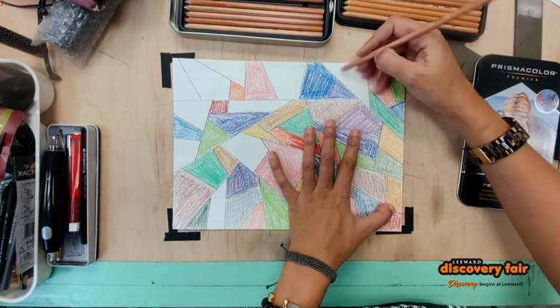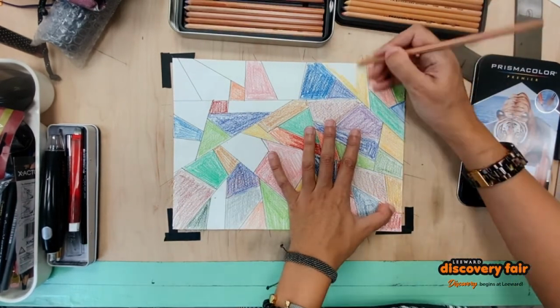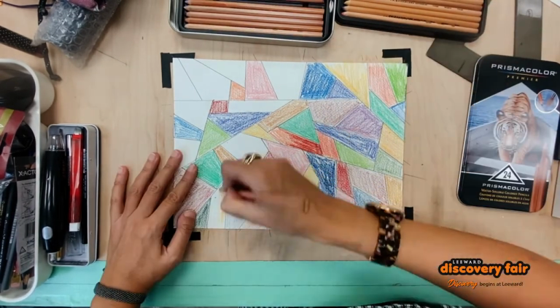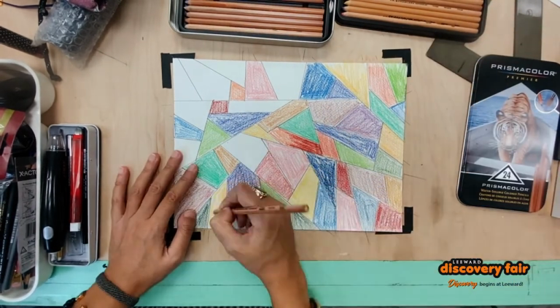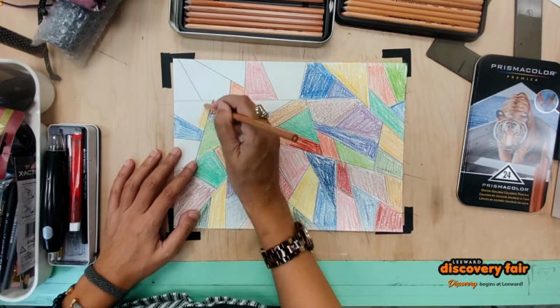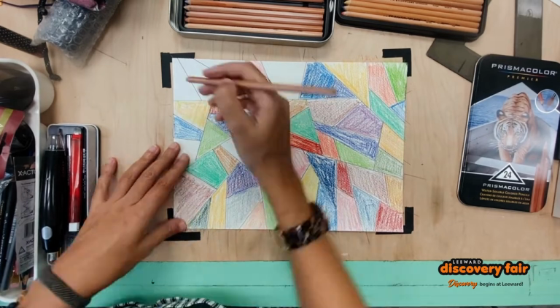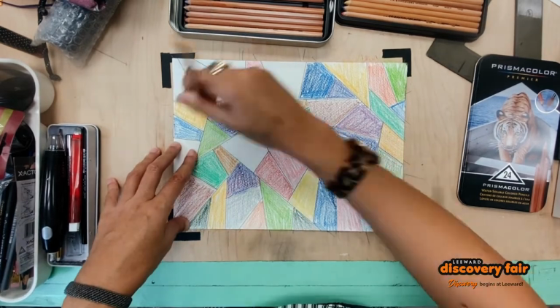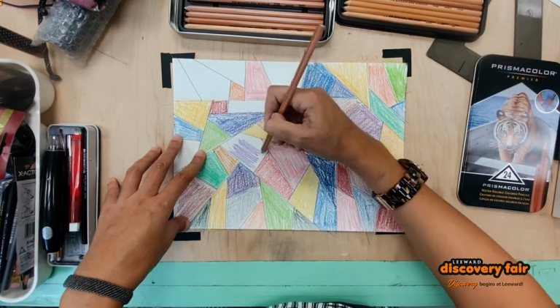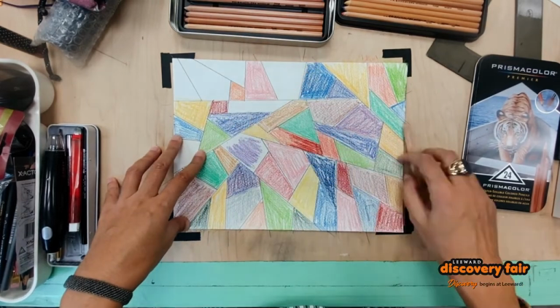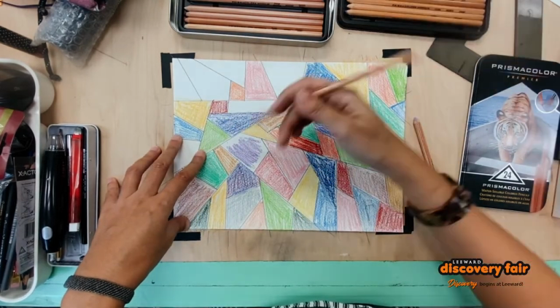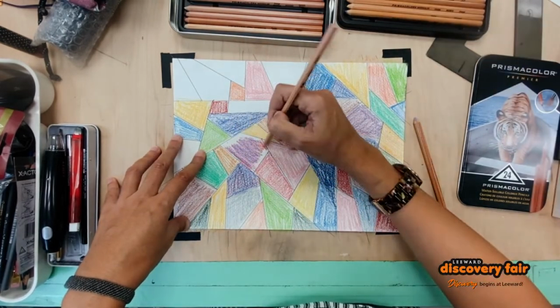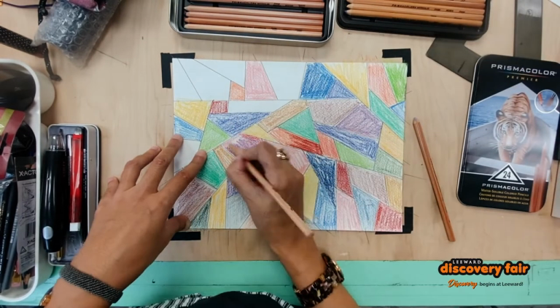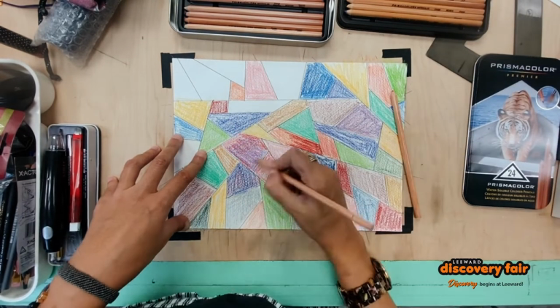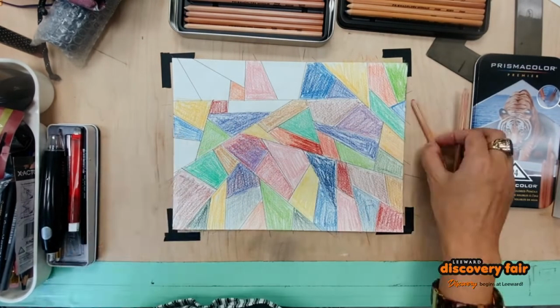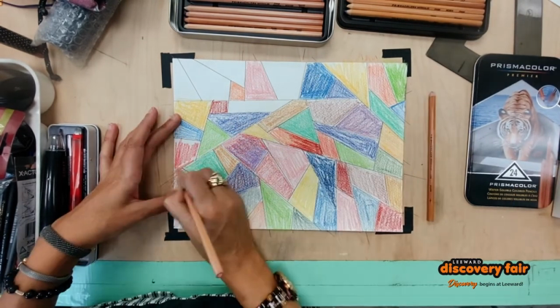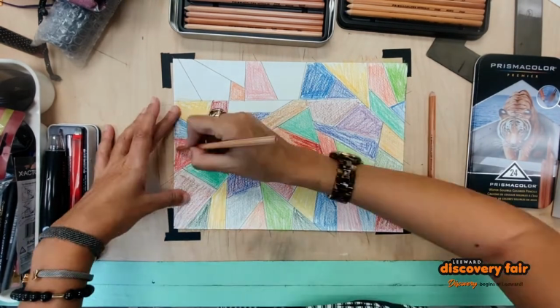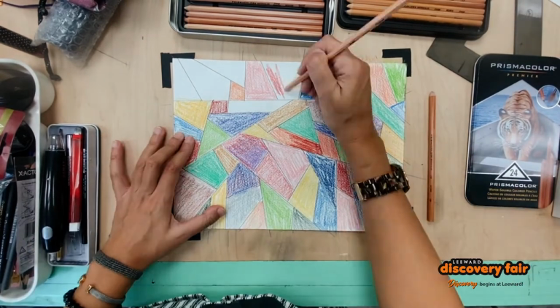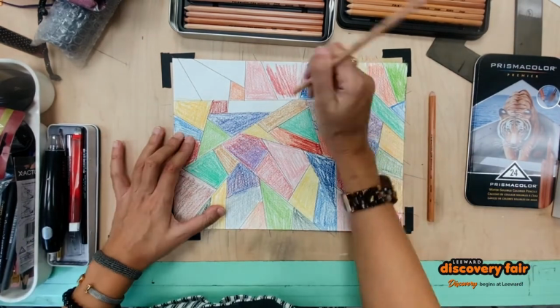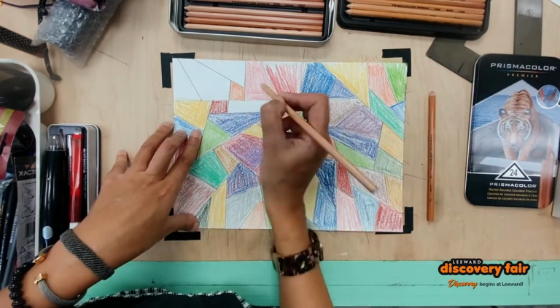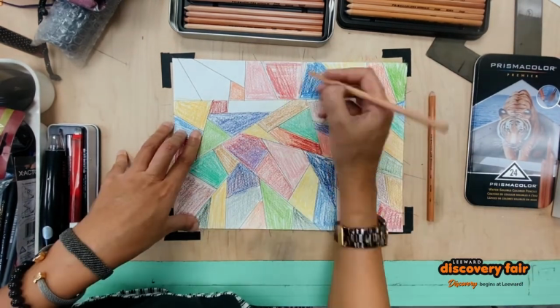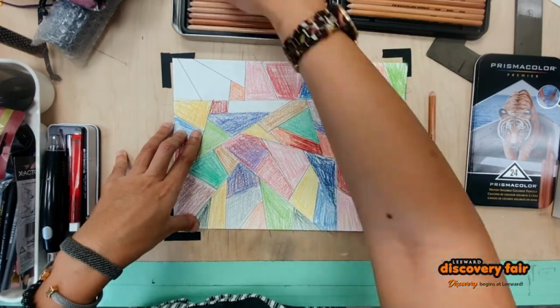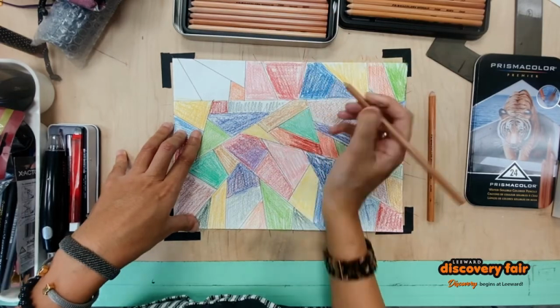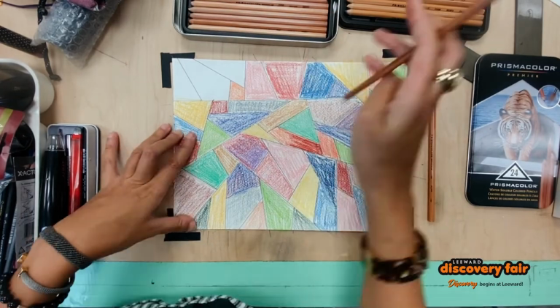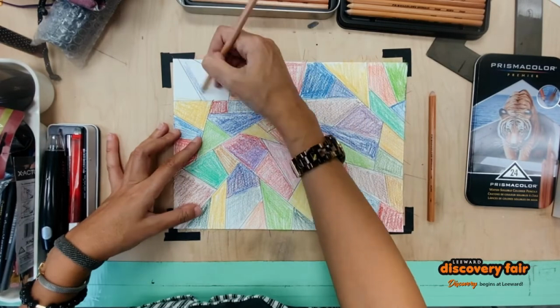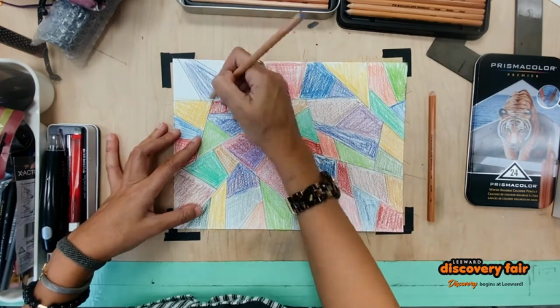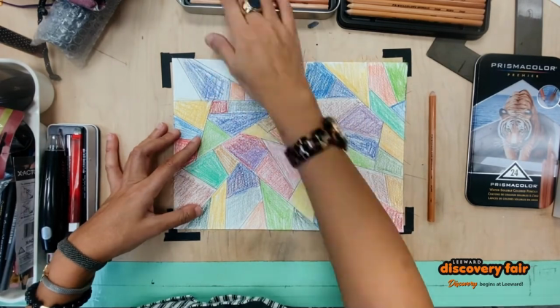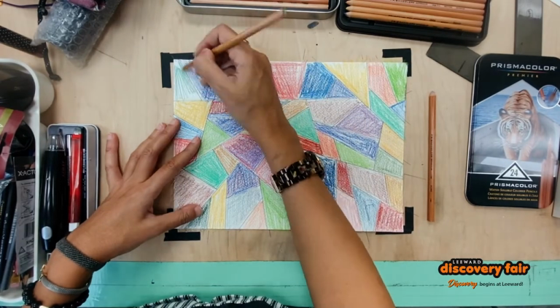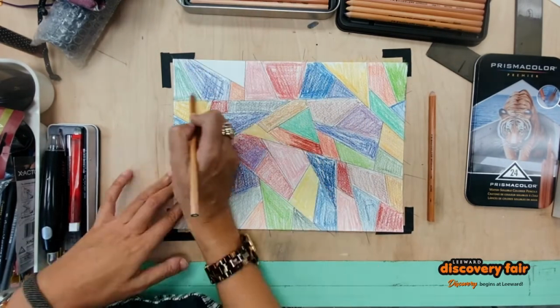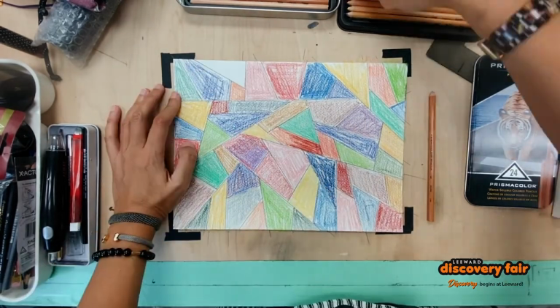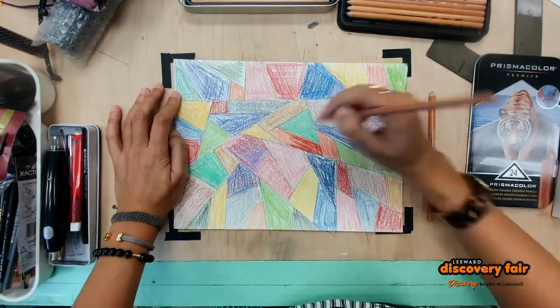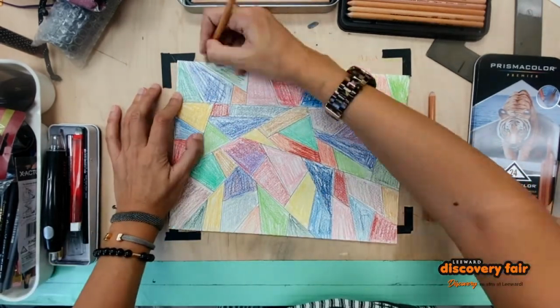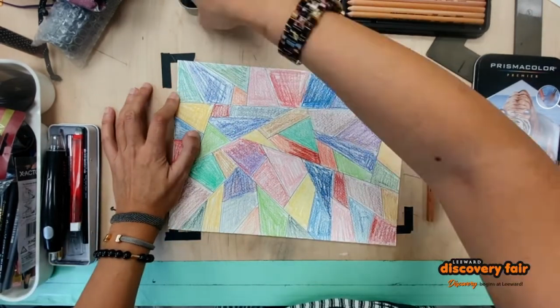So I'm finishing up coloring in all the shapes that I've drawn. You don't only have to draw triangles, but I like those the best.